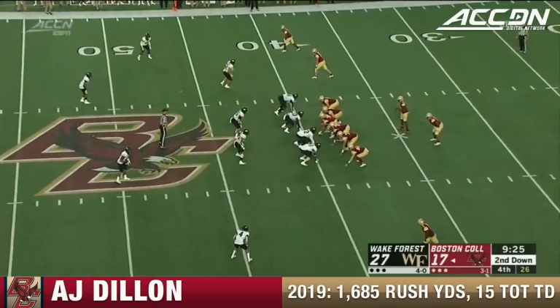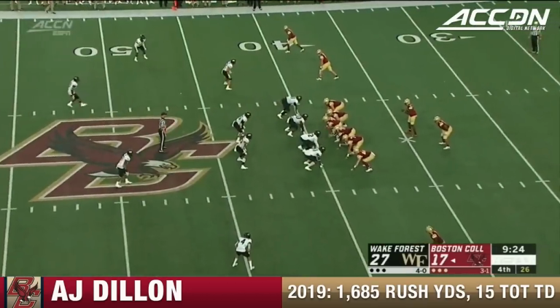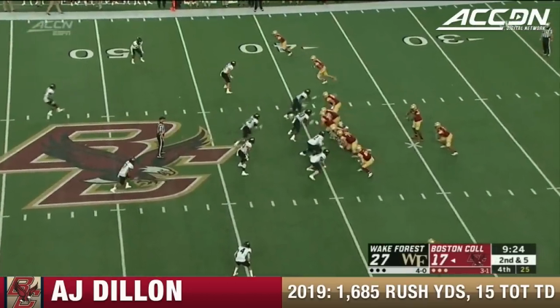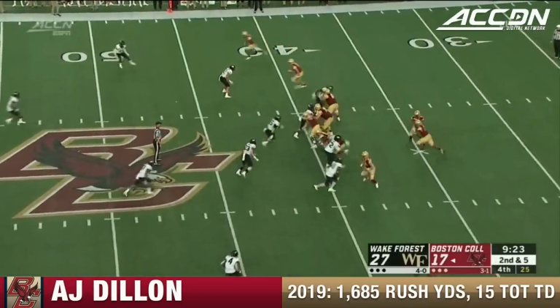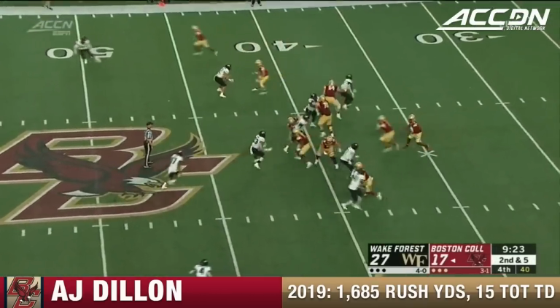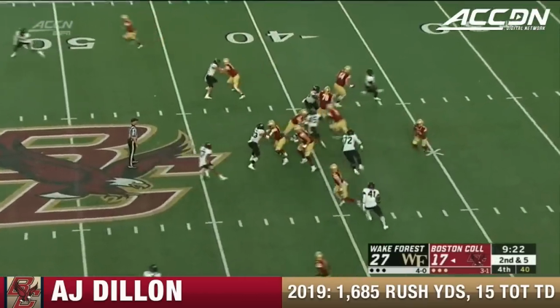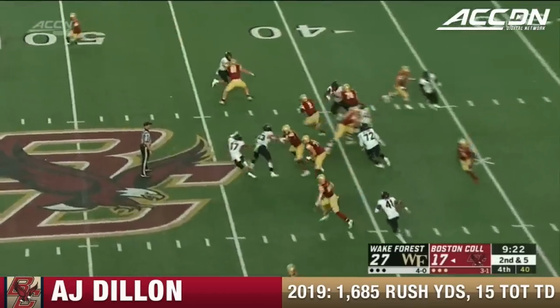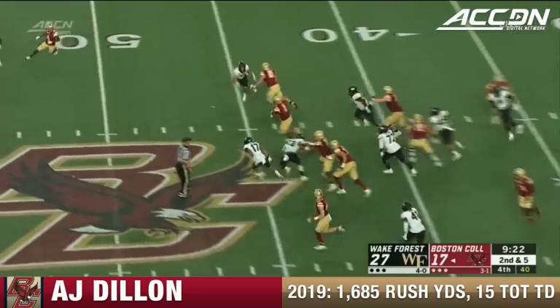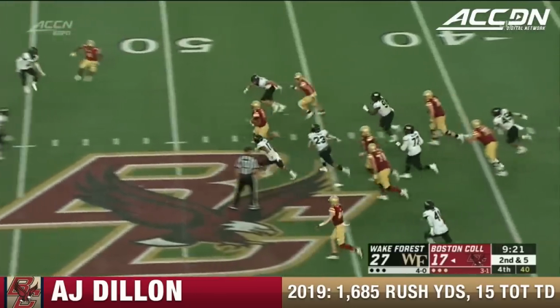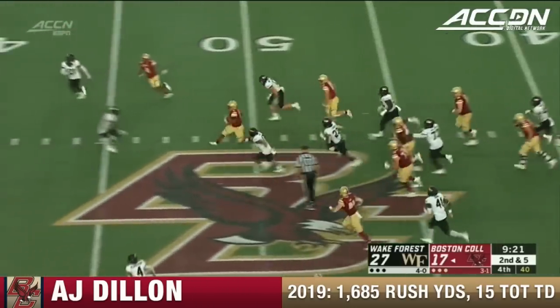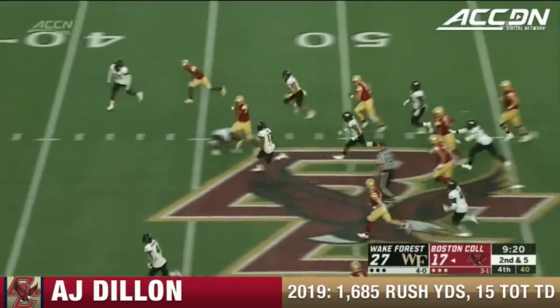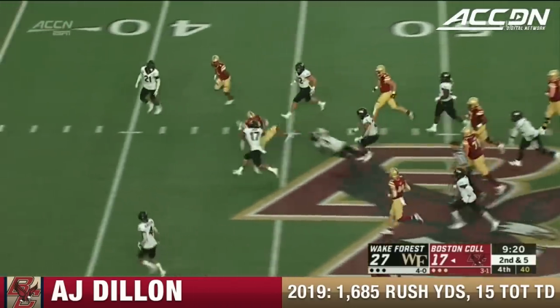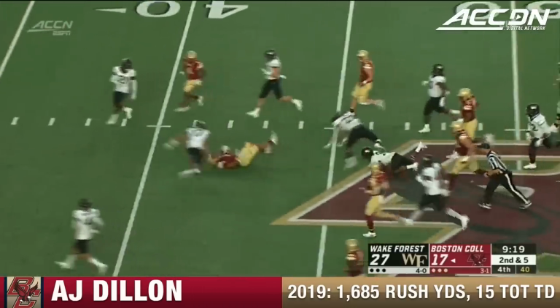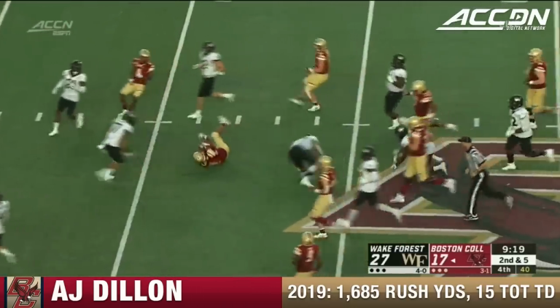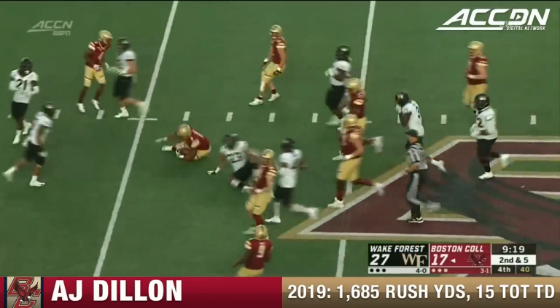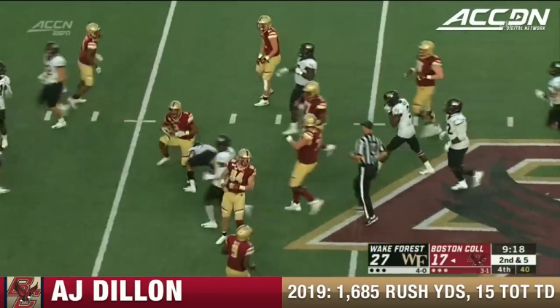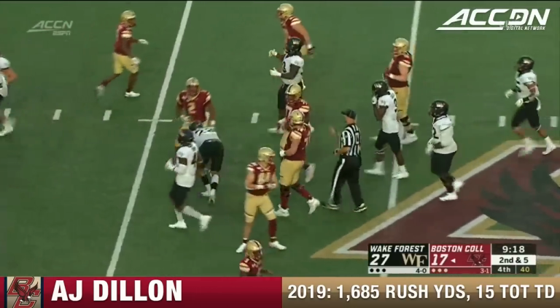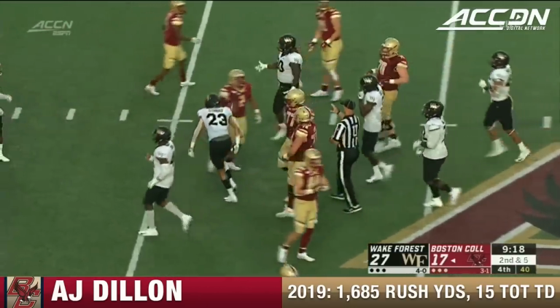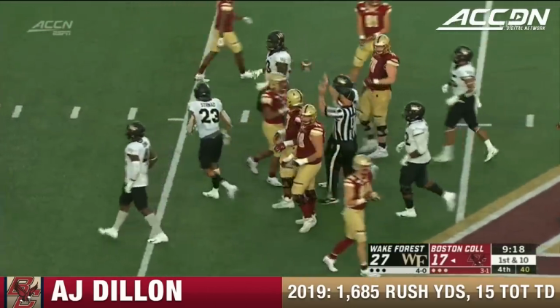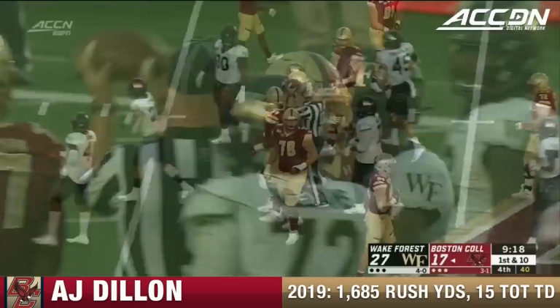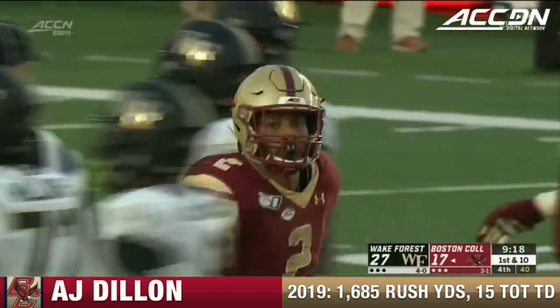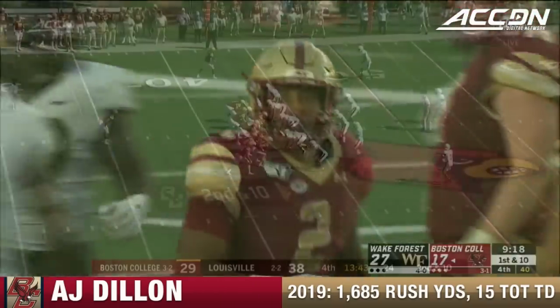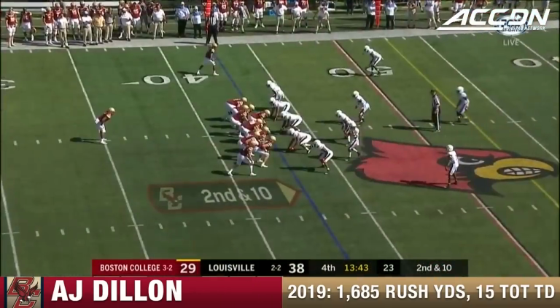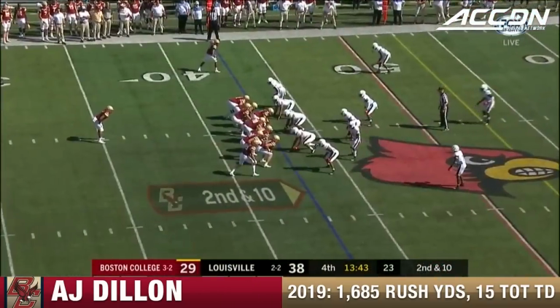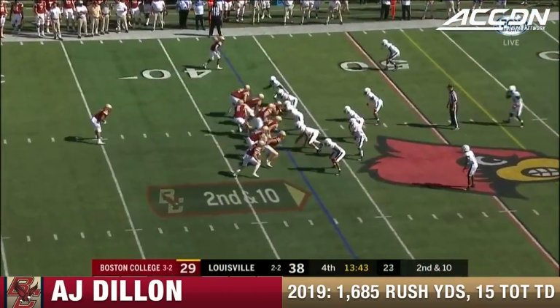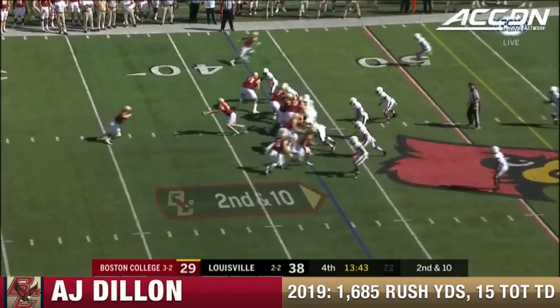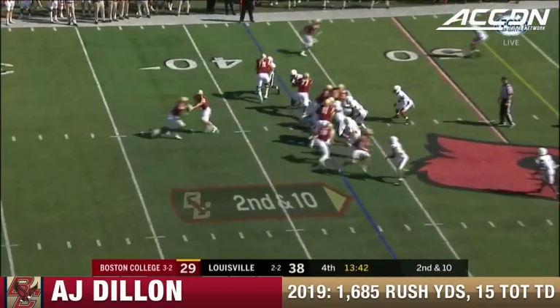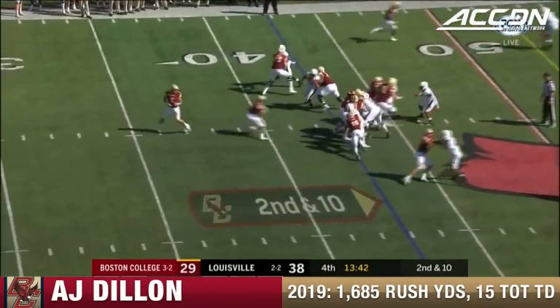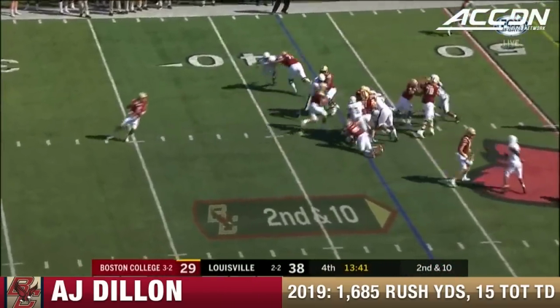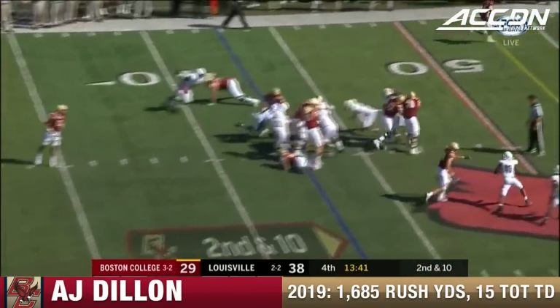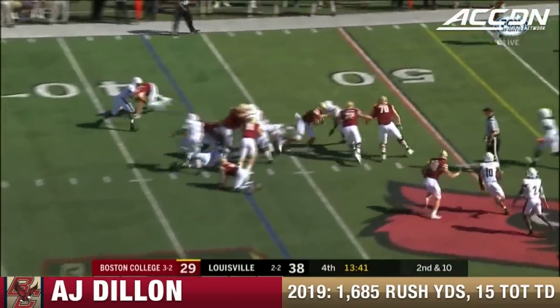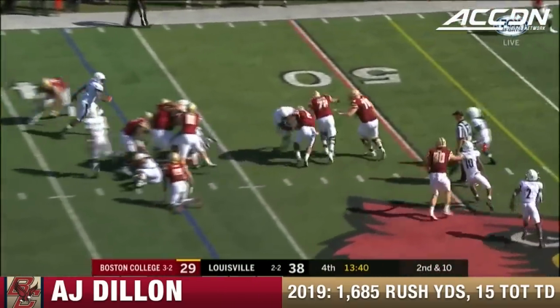Once he gets past that first wave of defenders — past midfield, brought down to the 42. The receivers got to help him out. Too many drops now since Grosselle's come in the game.